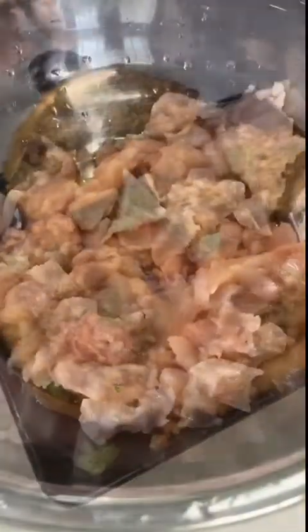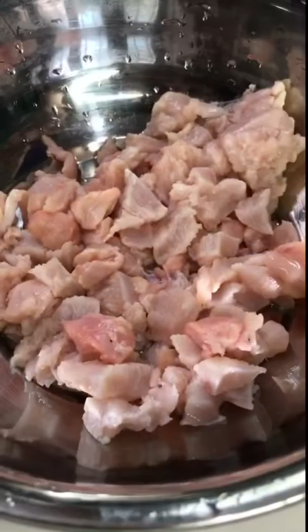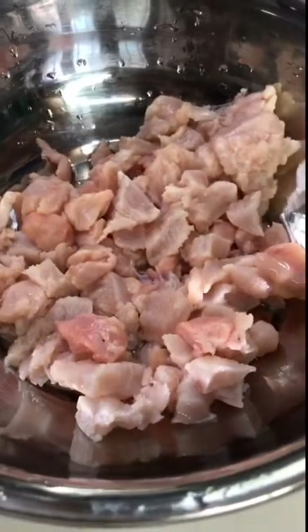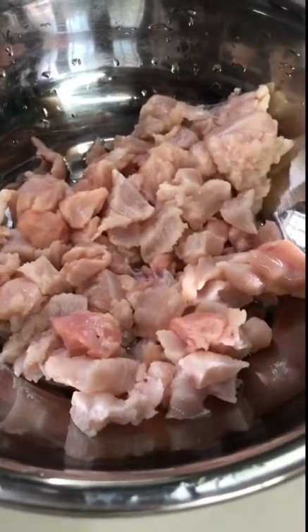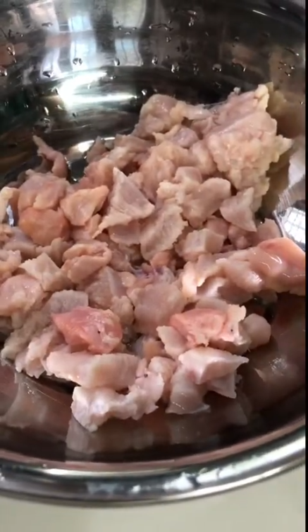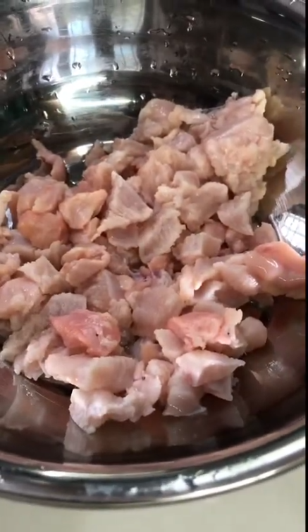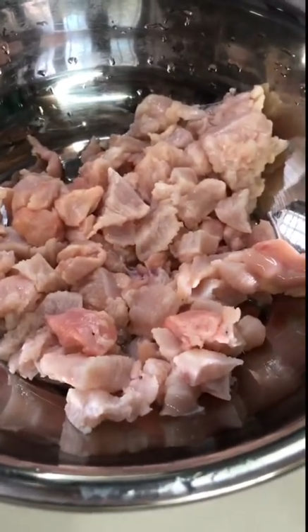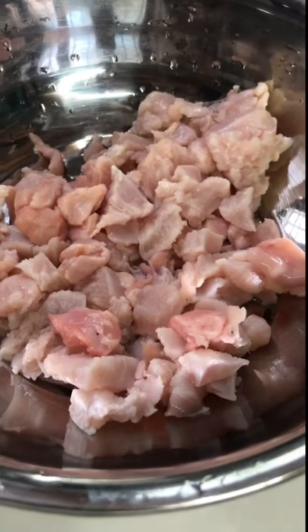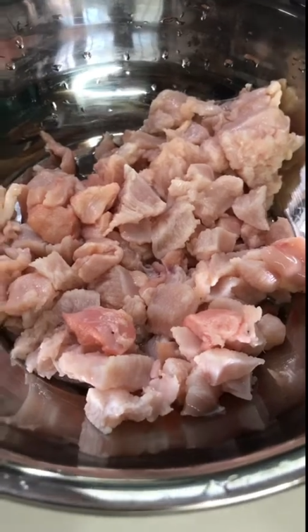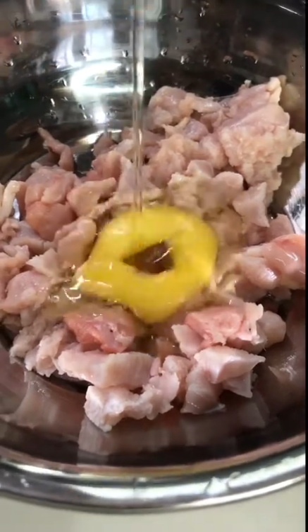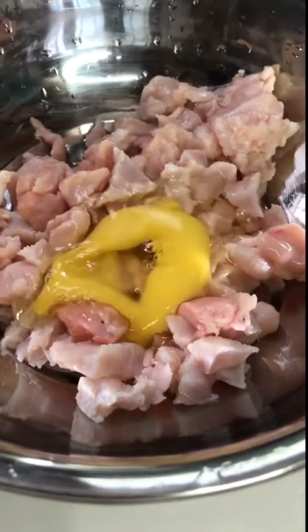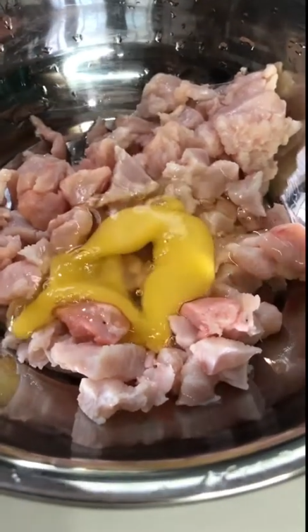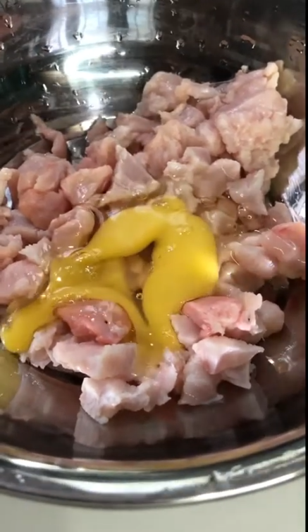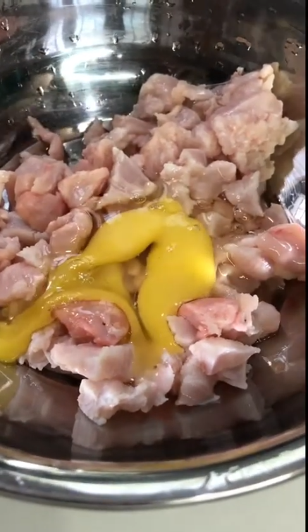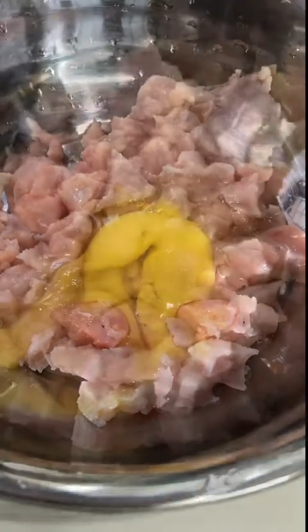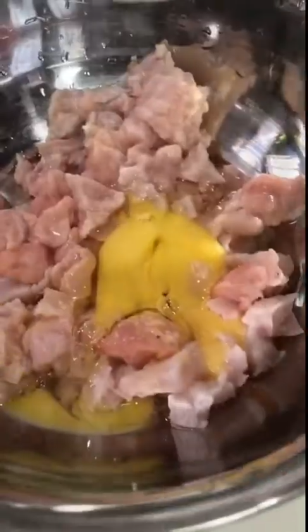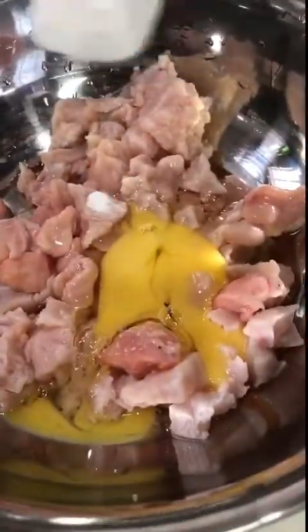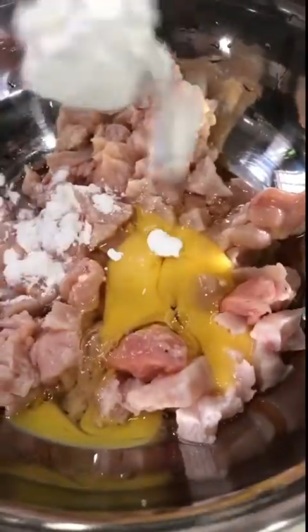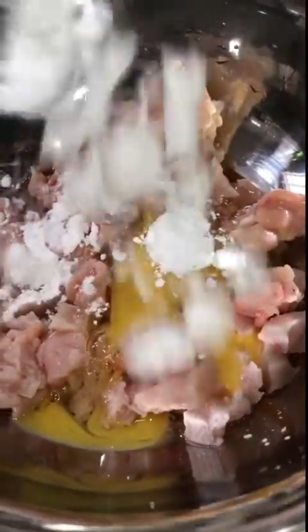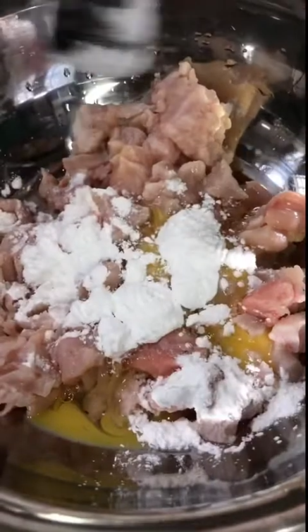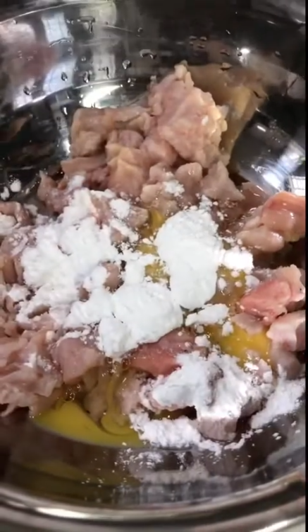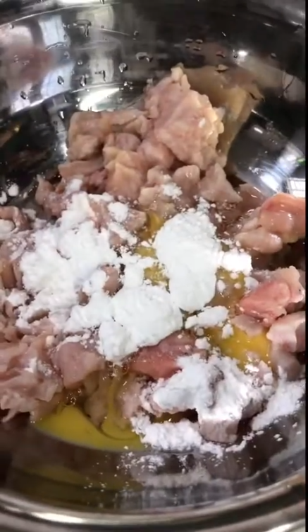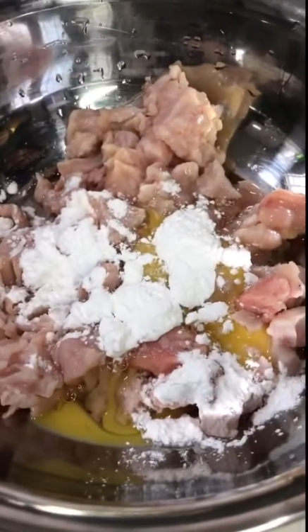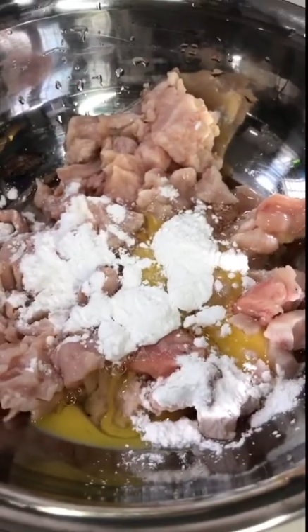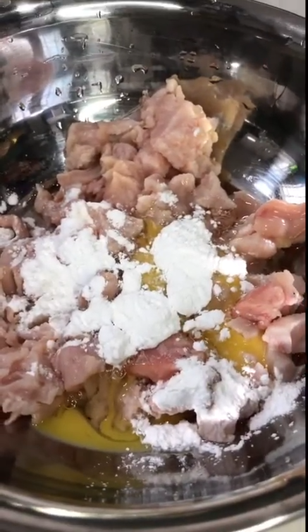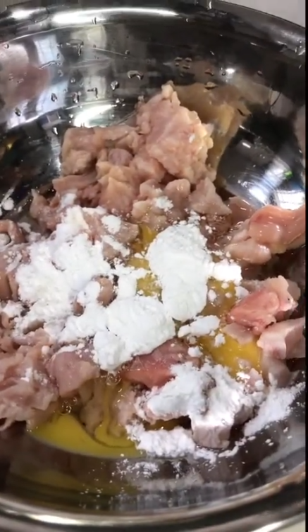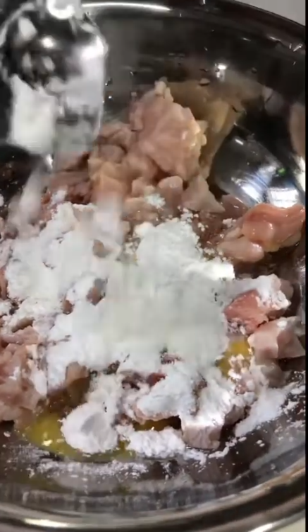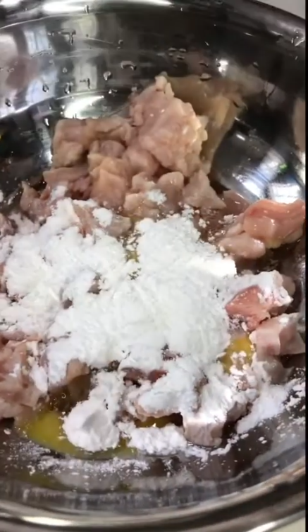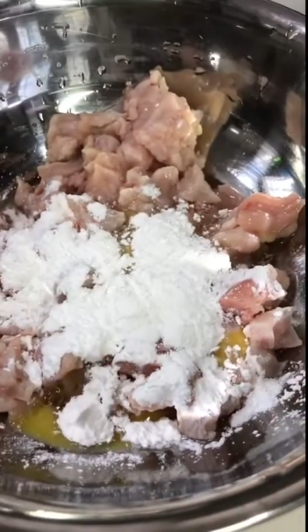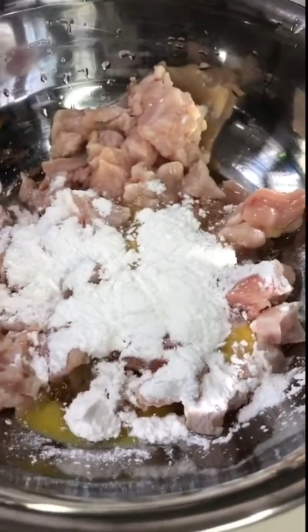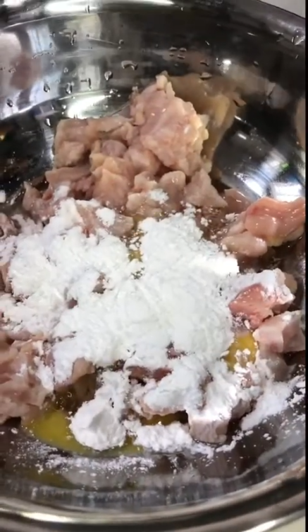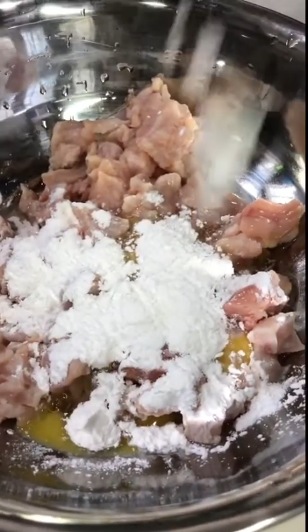We are going to add chicken. I am going to add chicken. We are also going to add corn flour.